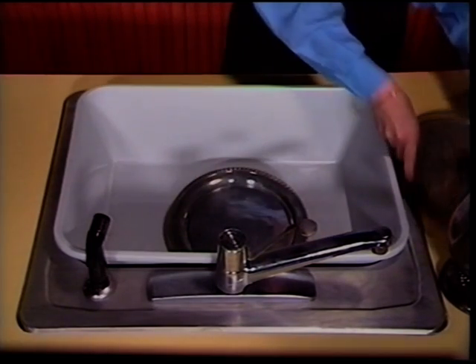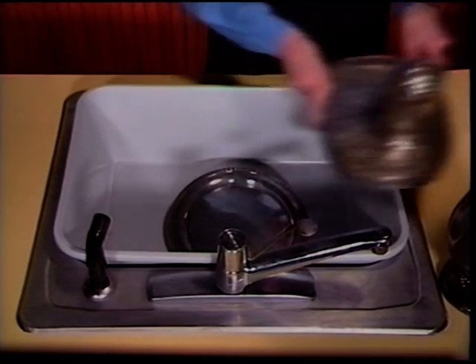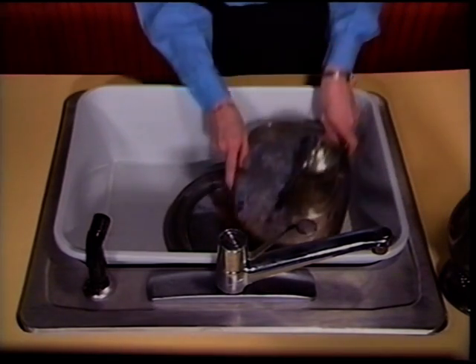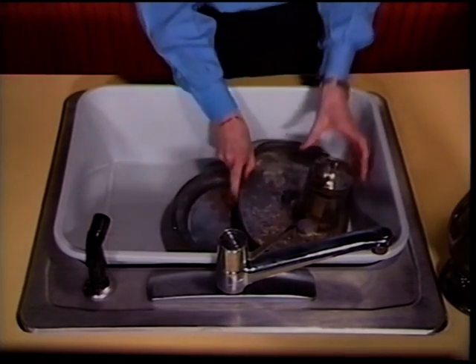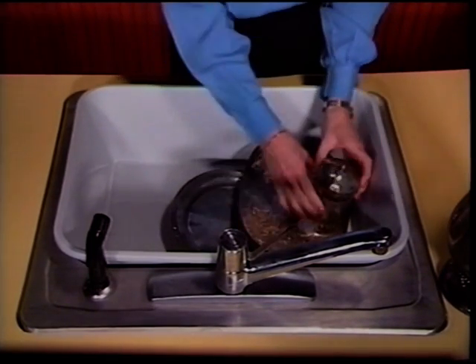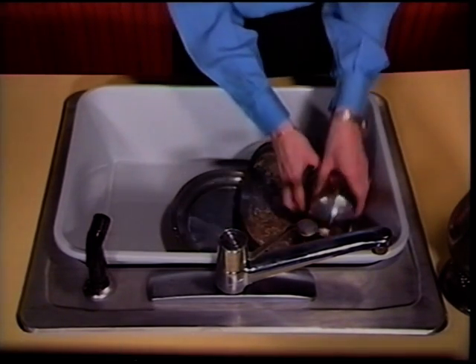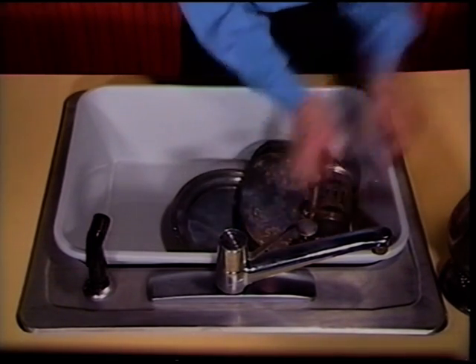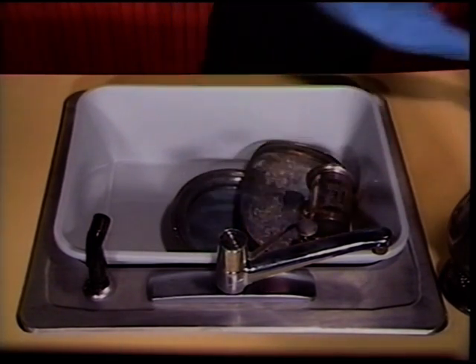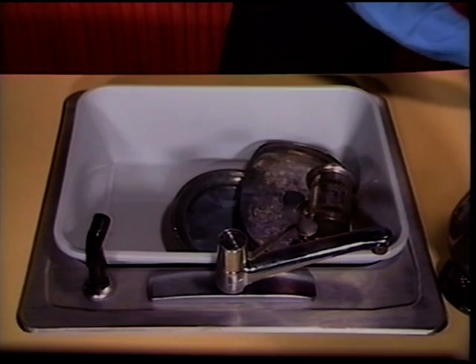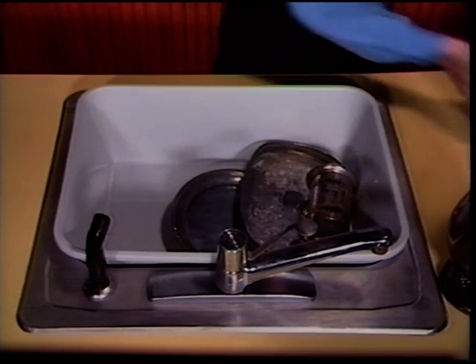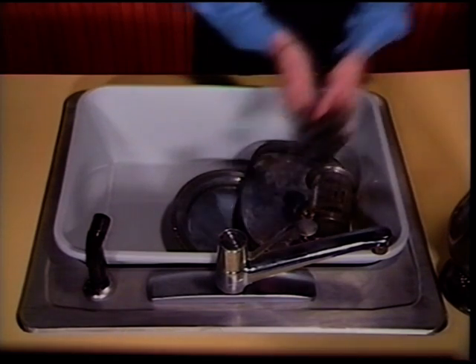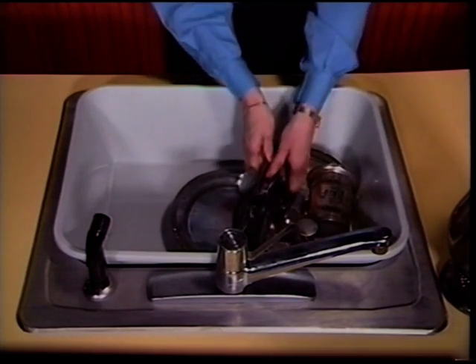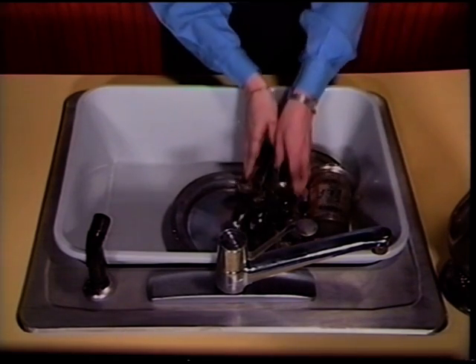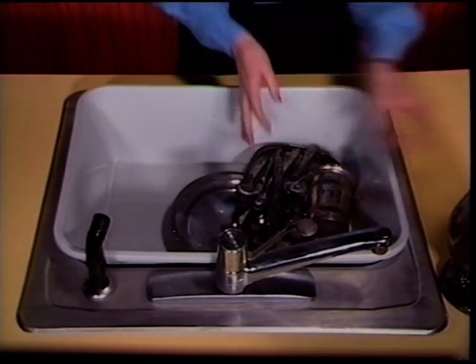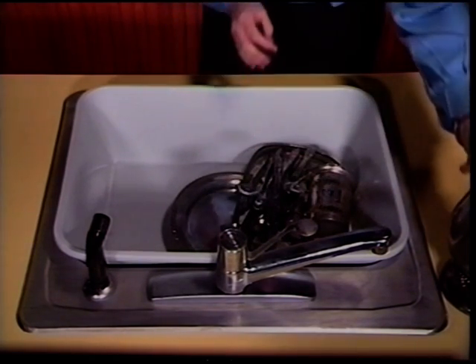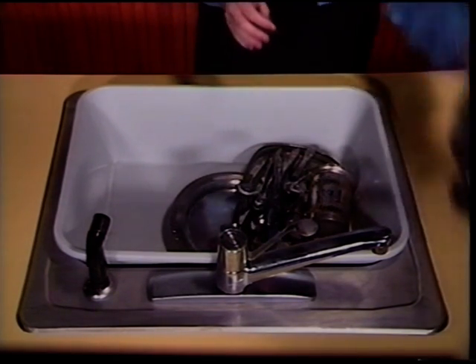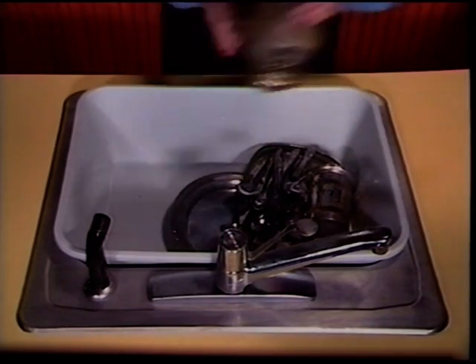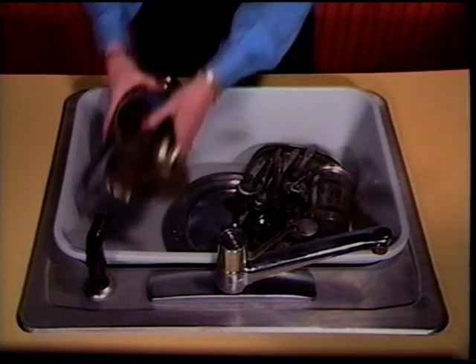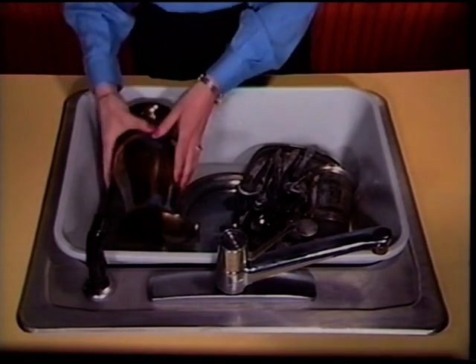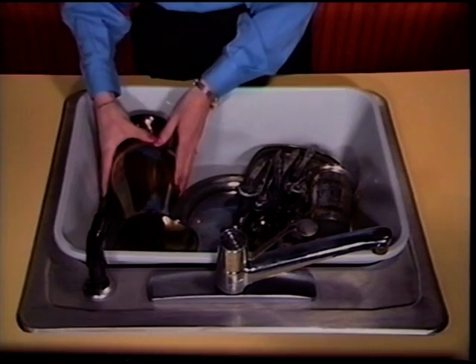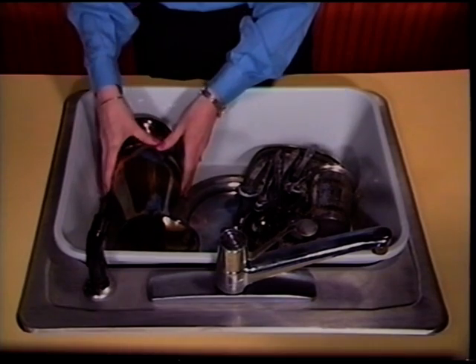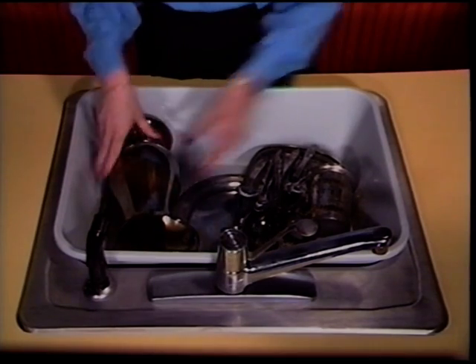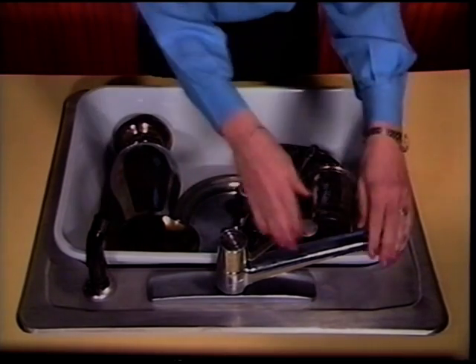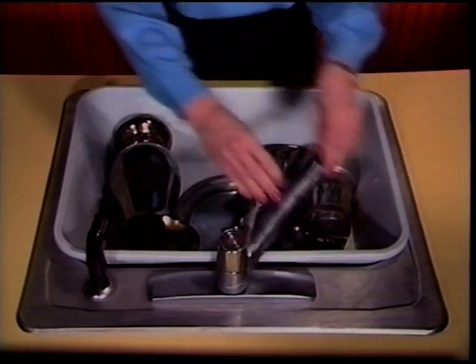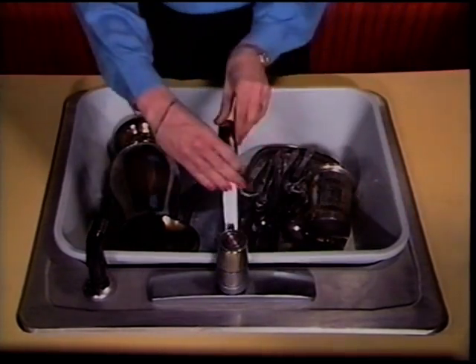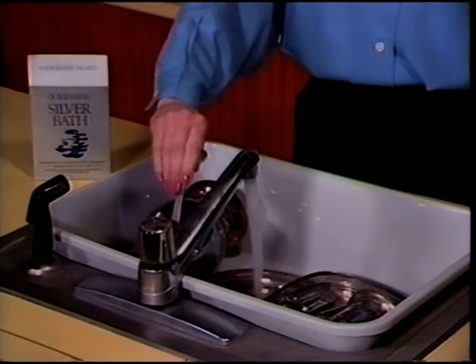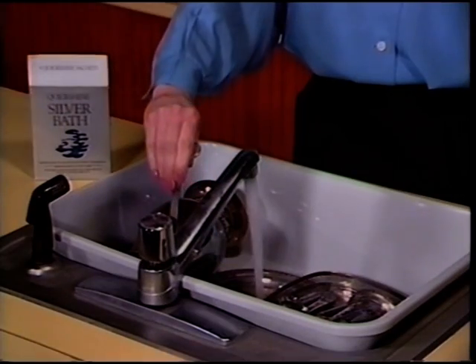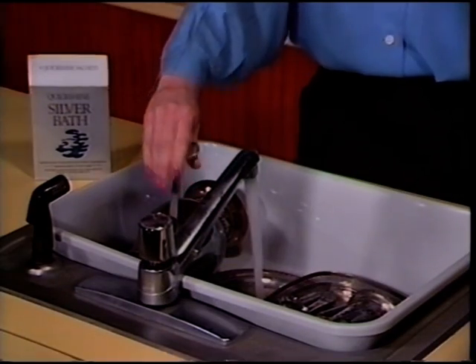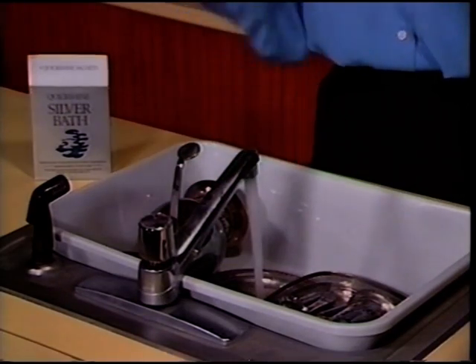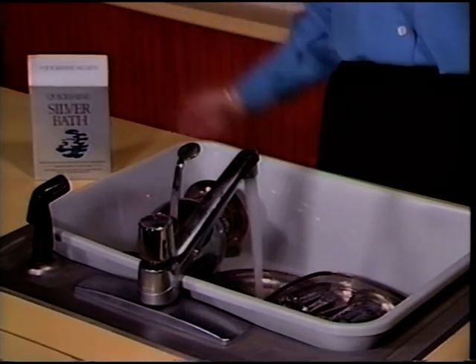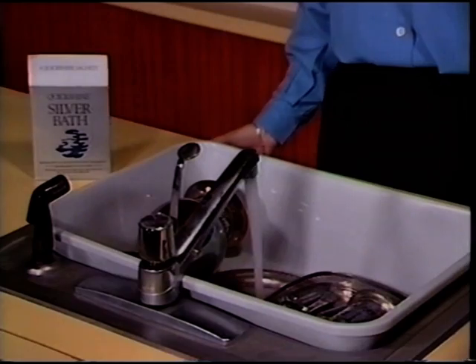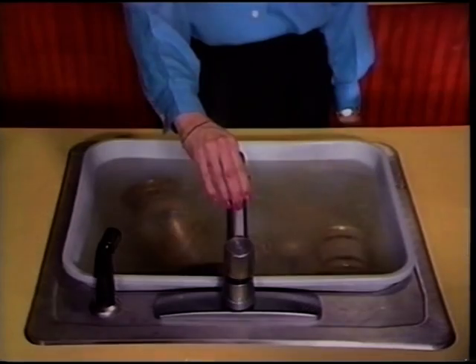Place the sachet in any plastic container, silver side up. Put all your tarnished silver in — the small pieces, the larger ones, as much as you have. At least one piece should touch the silver side of the sachet, and the other pieces should touch each other.